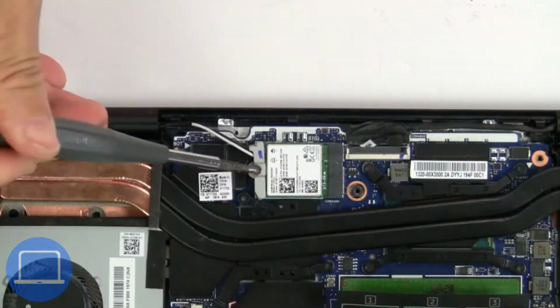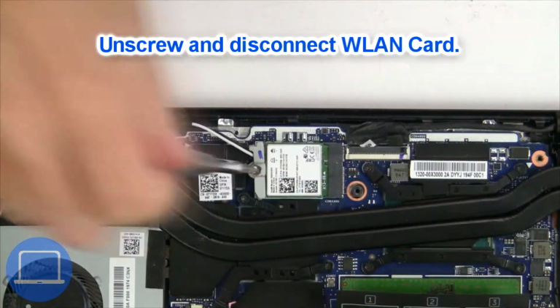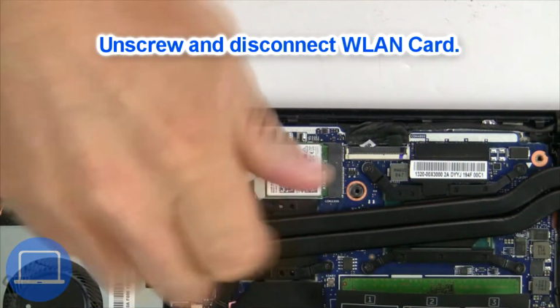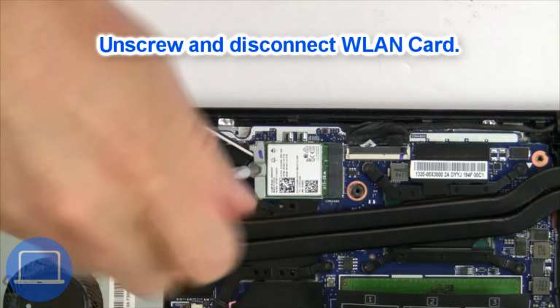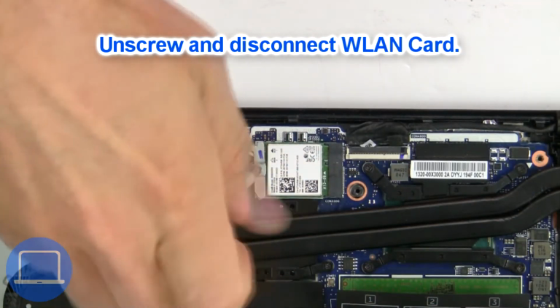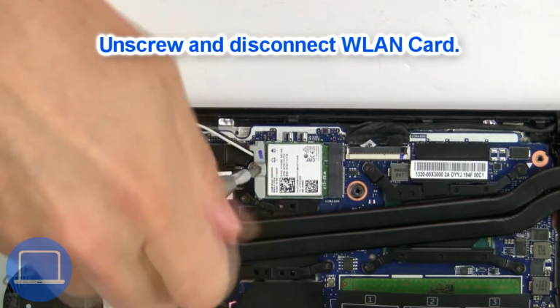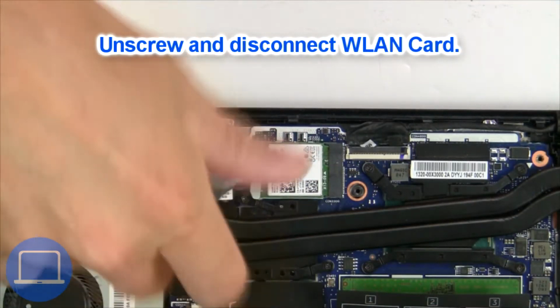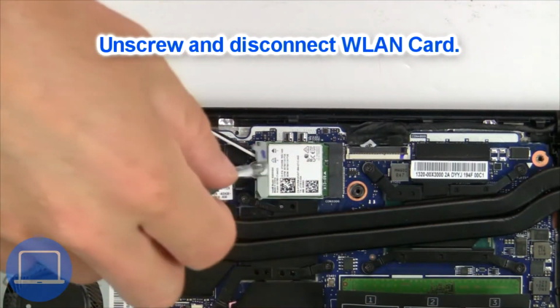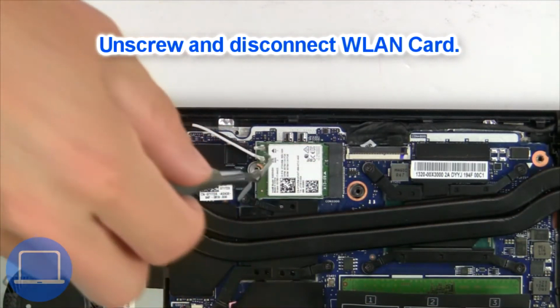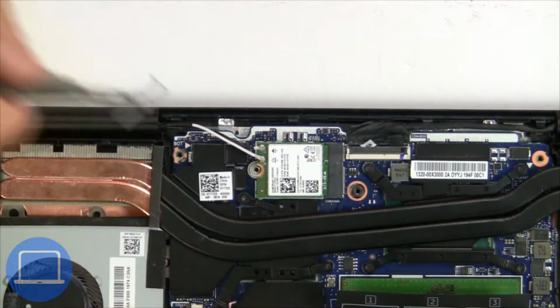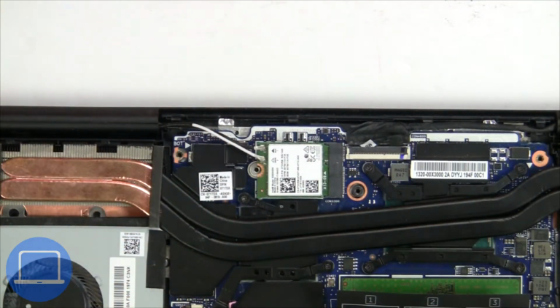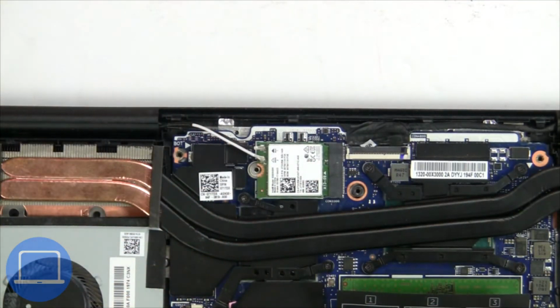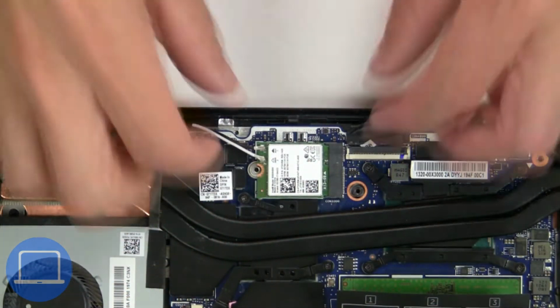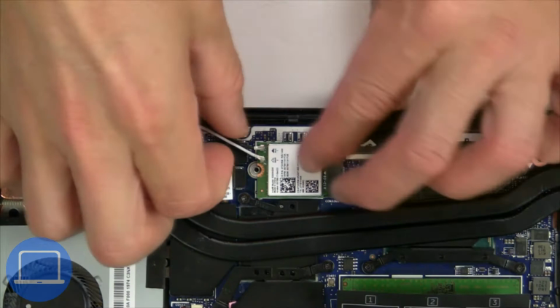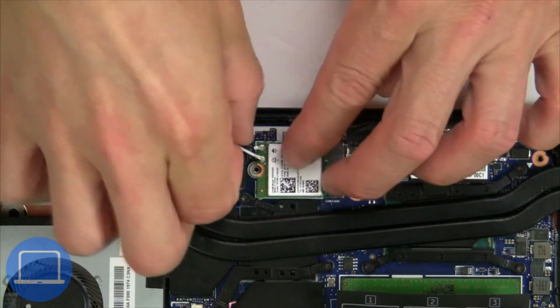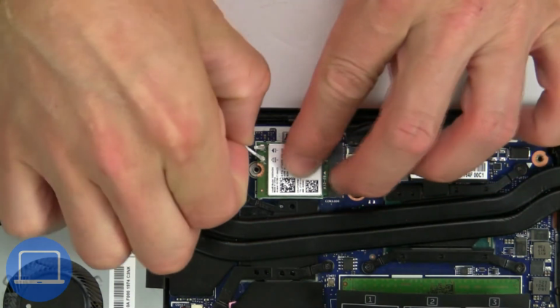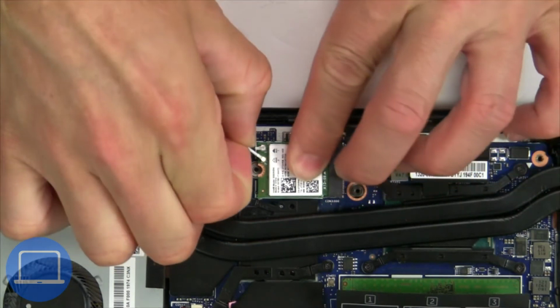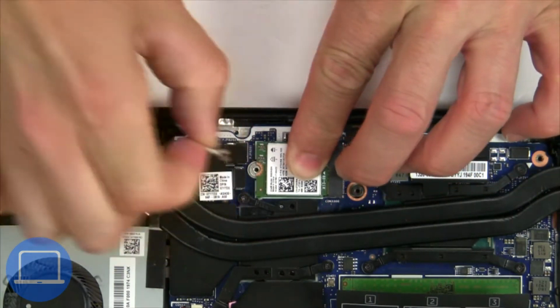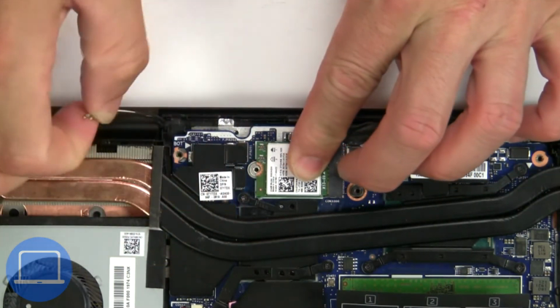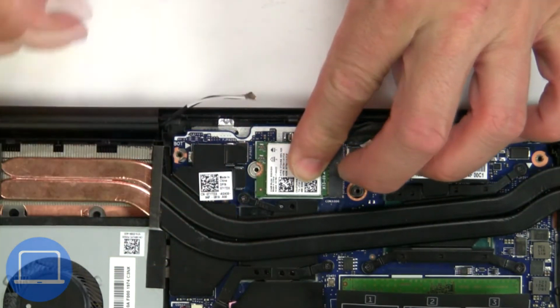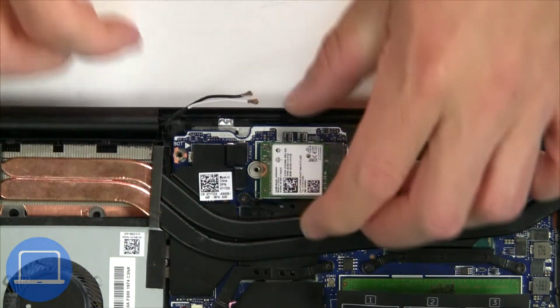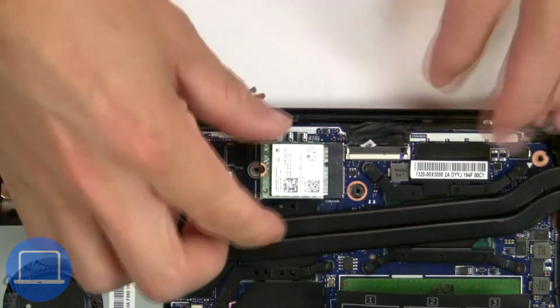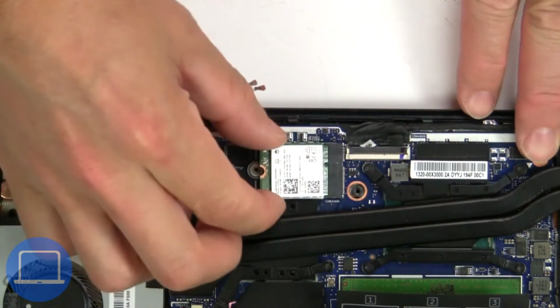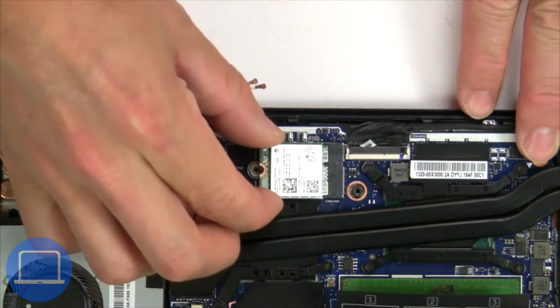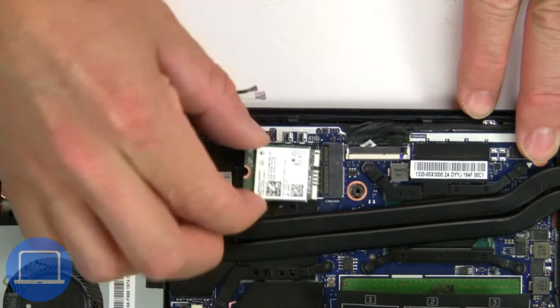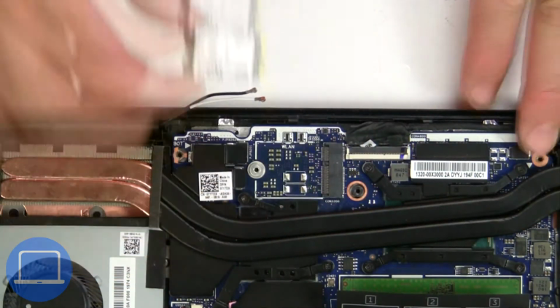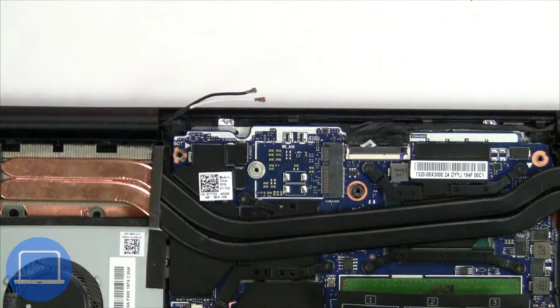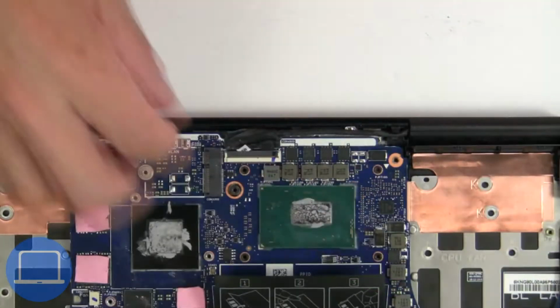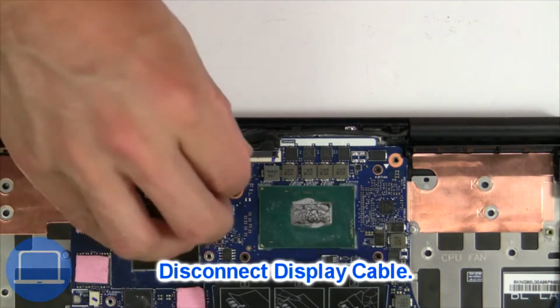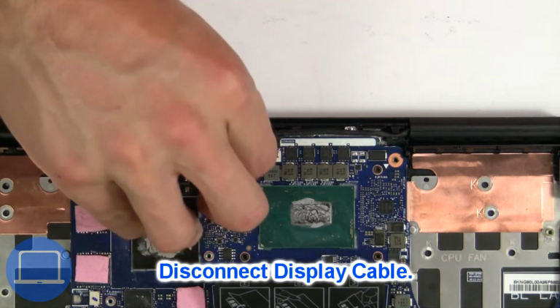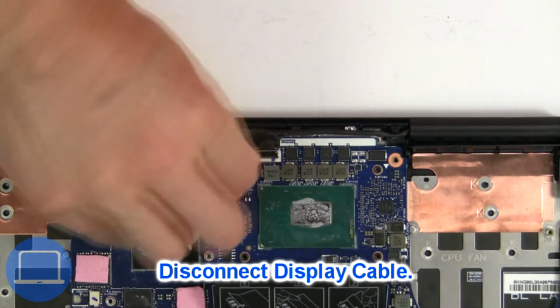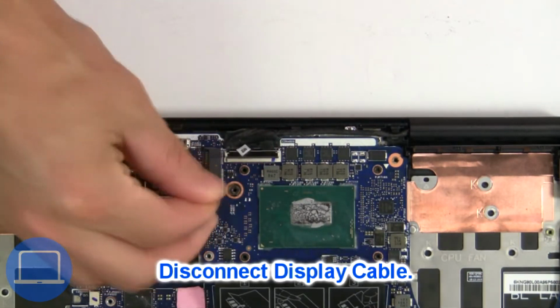Then unscrew and disconnect the wireless card. Then disconnect the display cable.